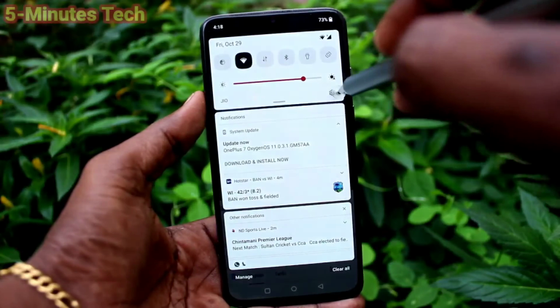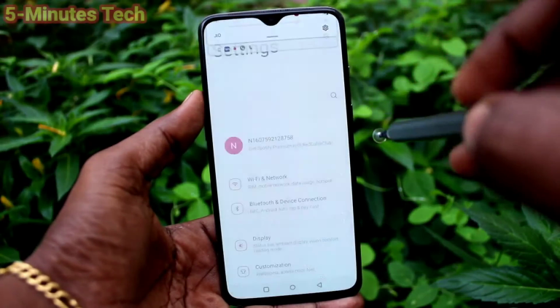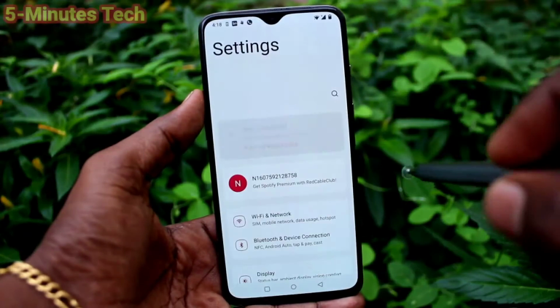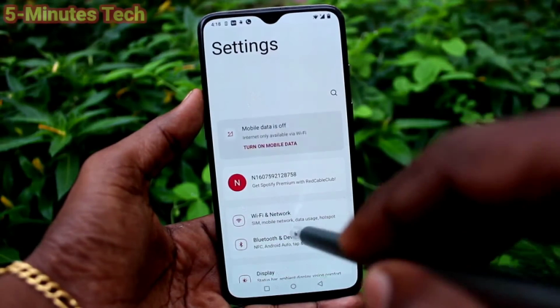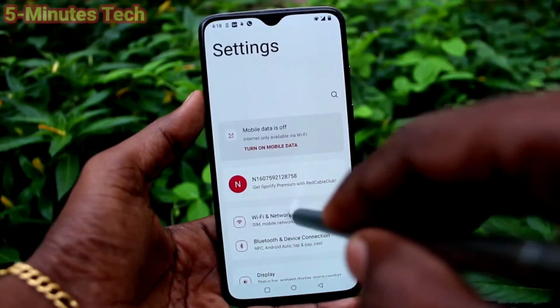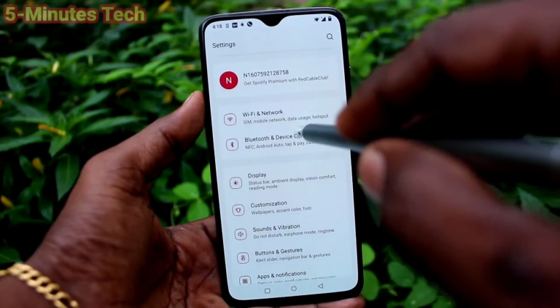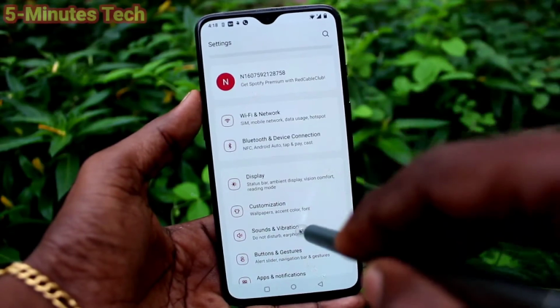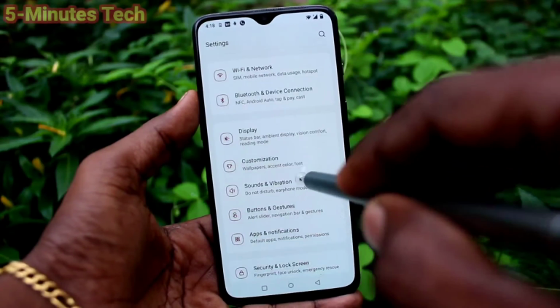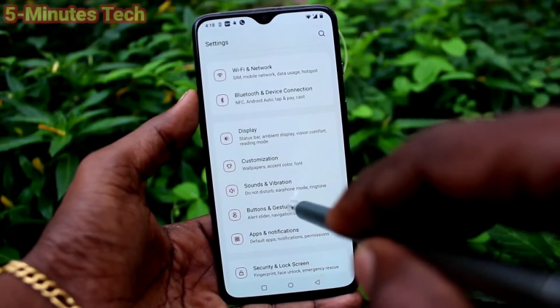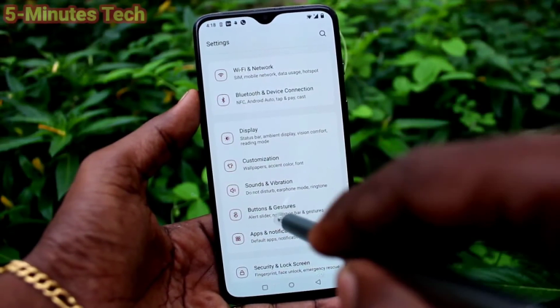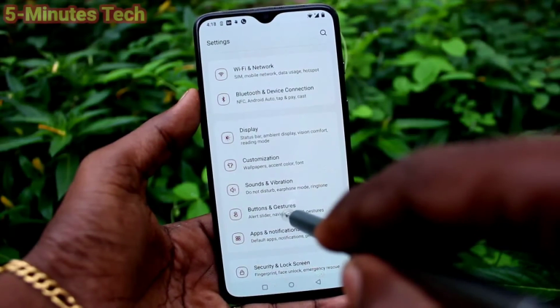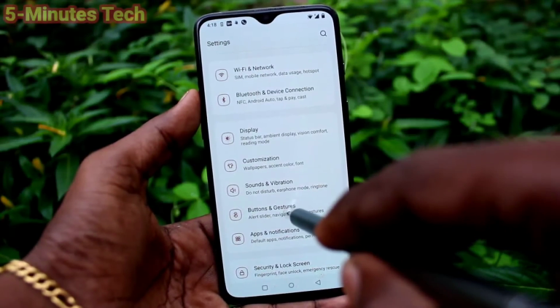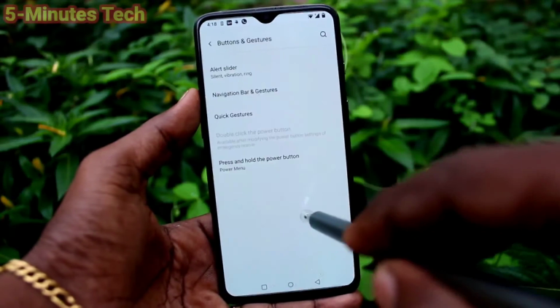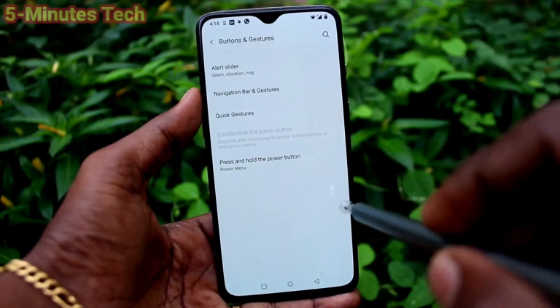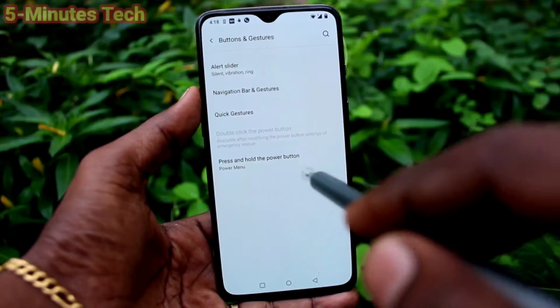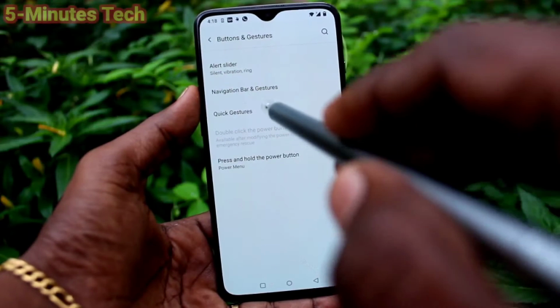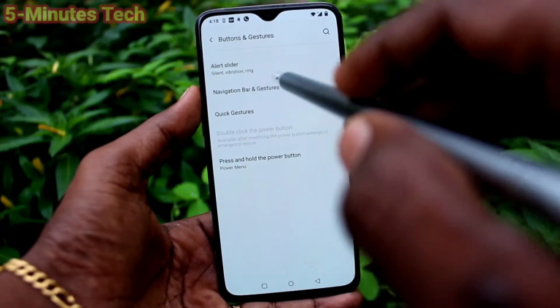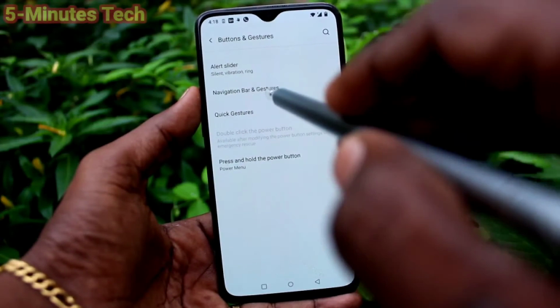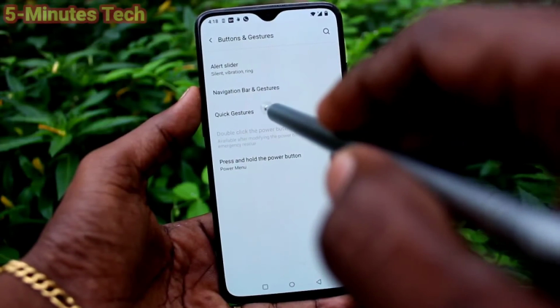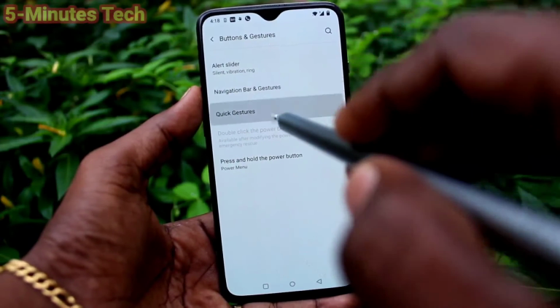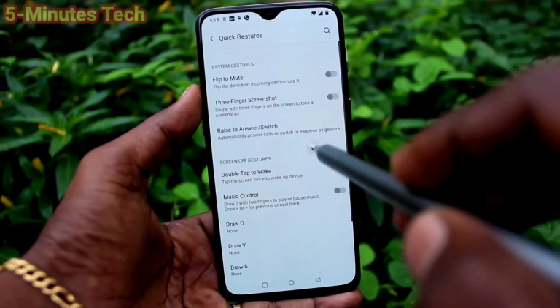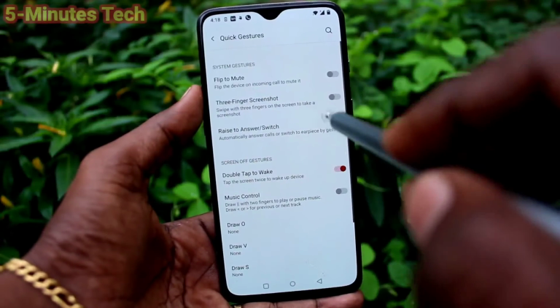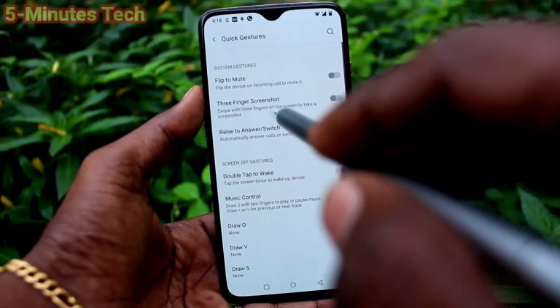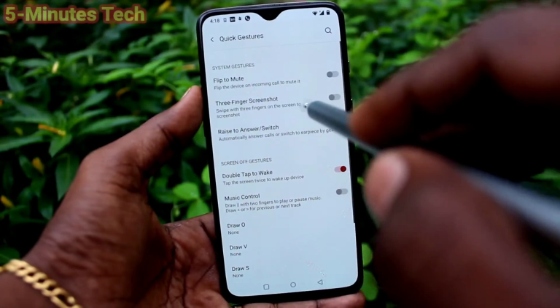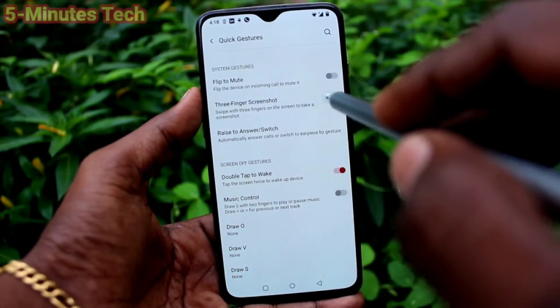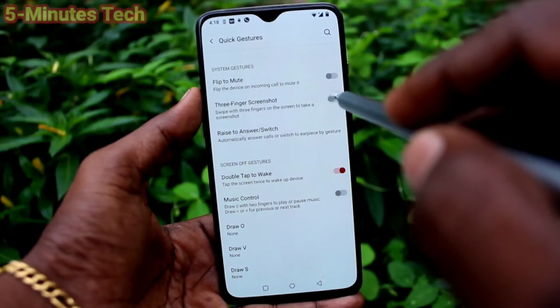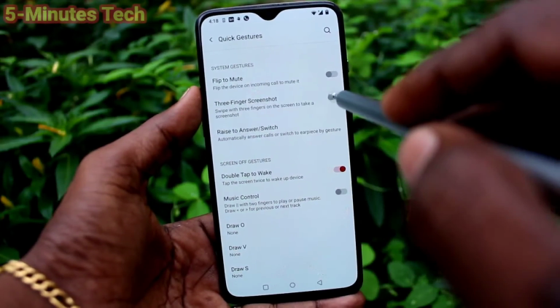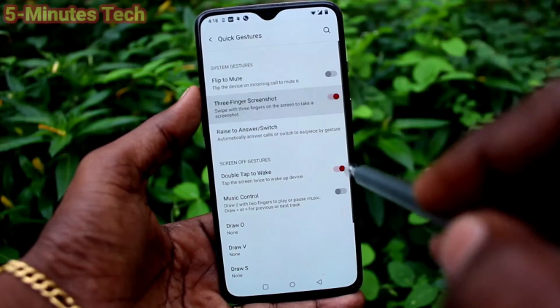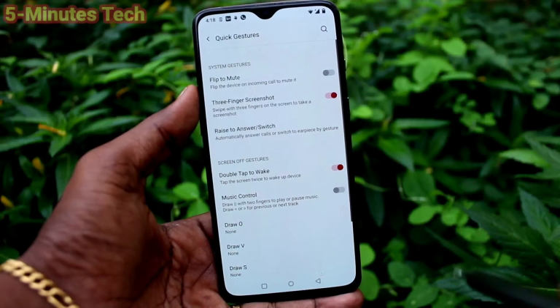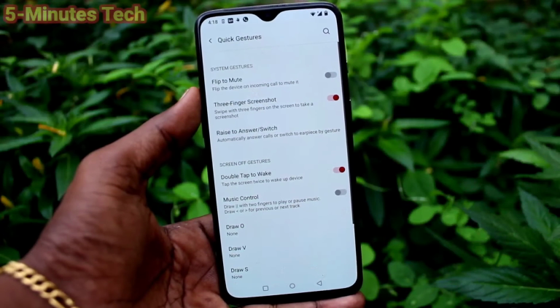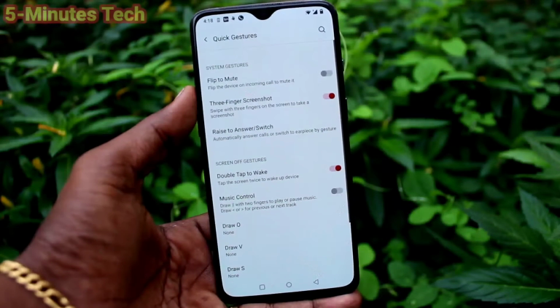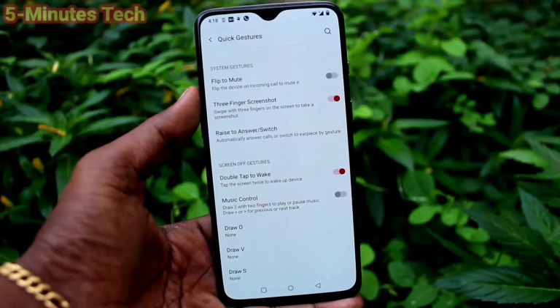Go to the settings of your phone and click on buttons and gestures. Click on quick gestures and here turn on this button 3 fingers screenshot.